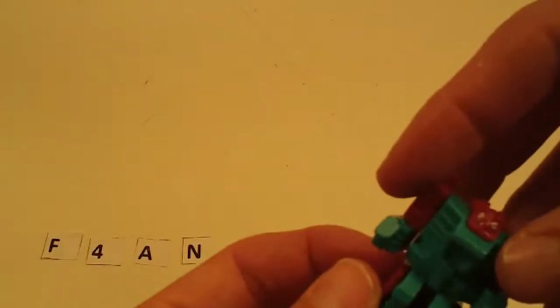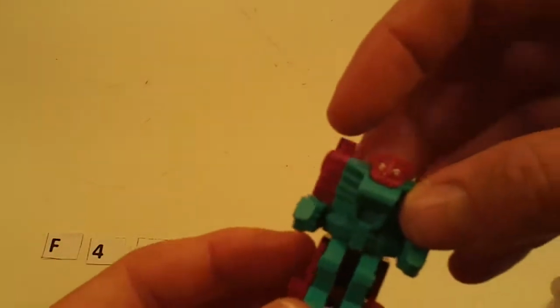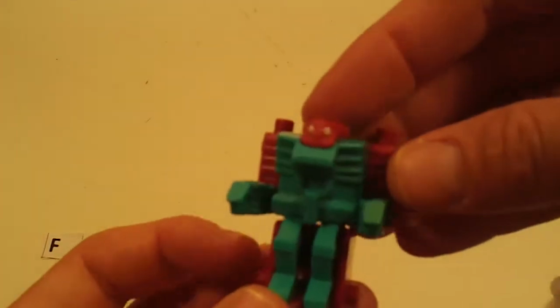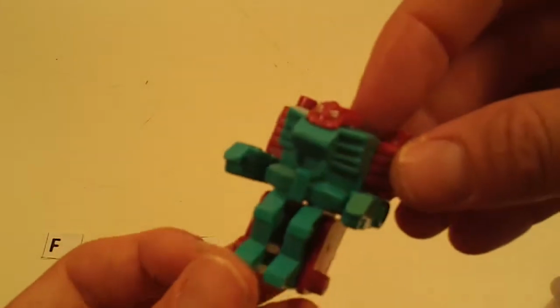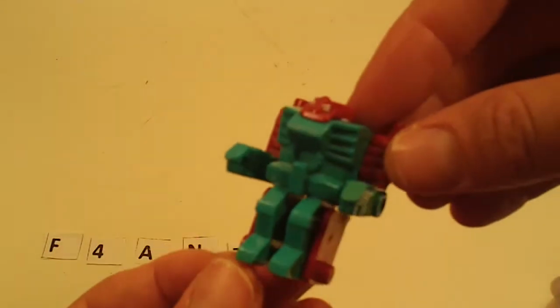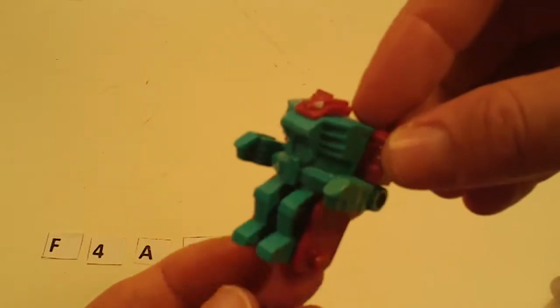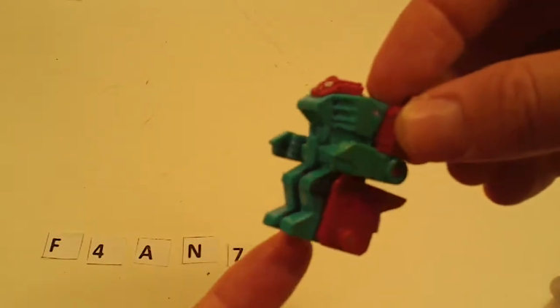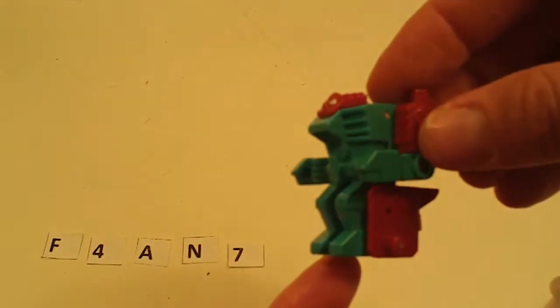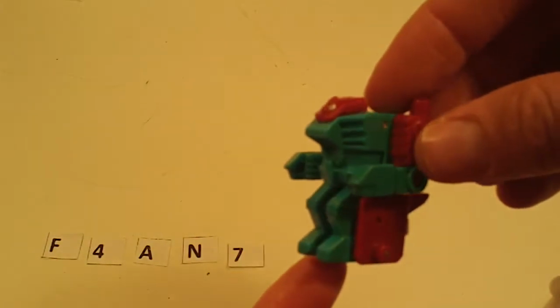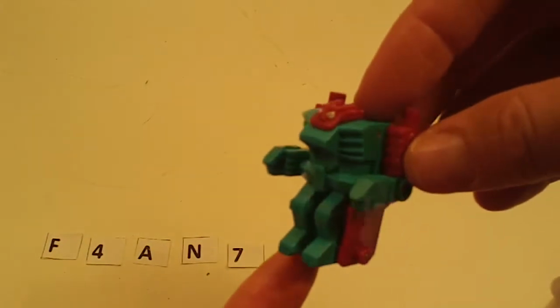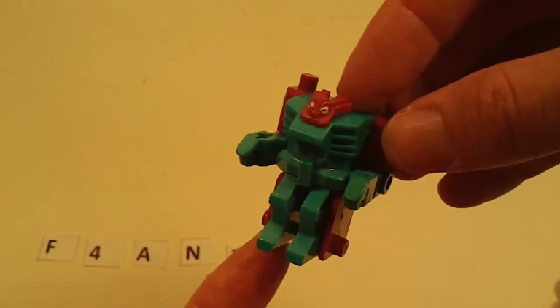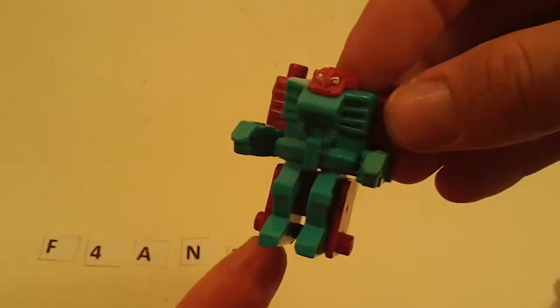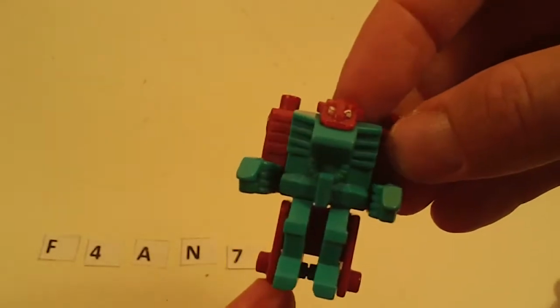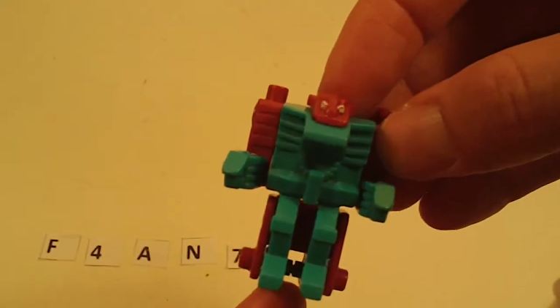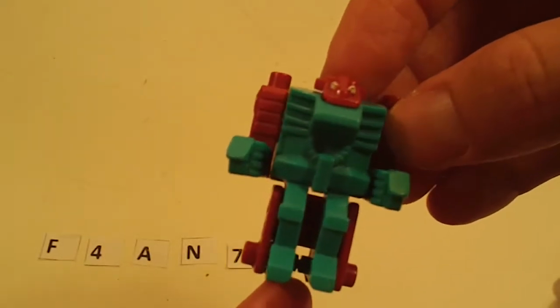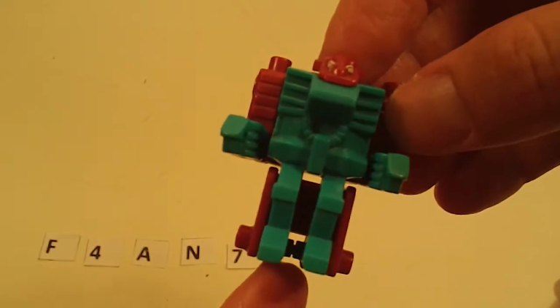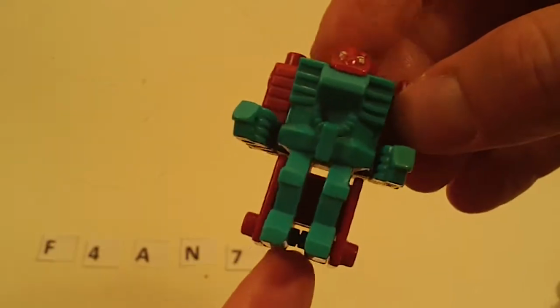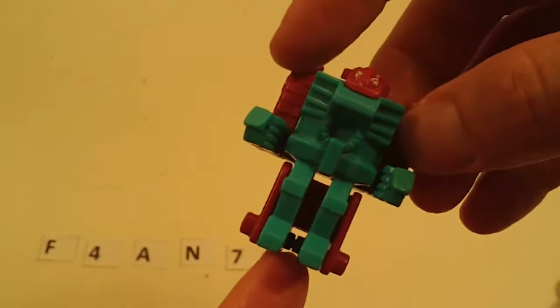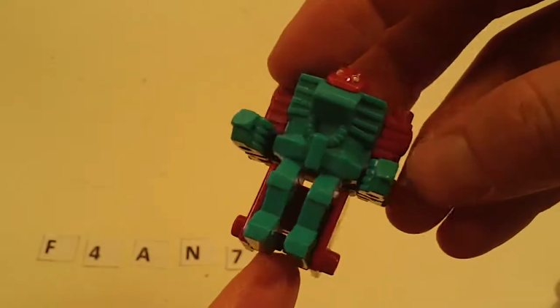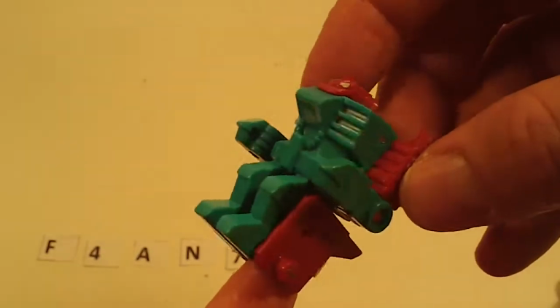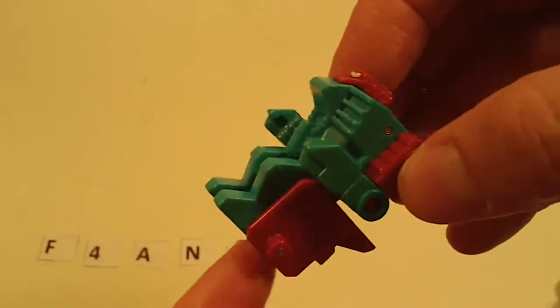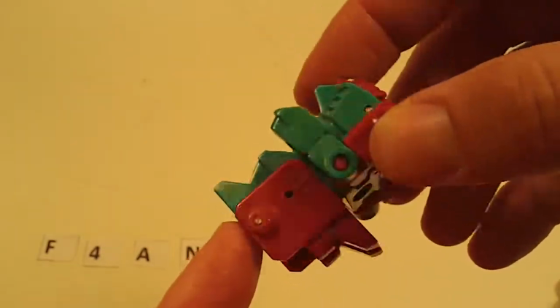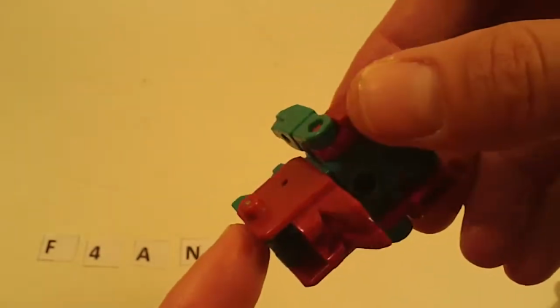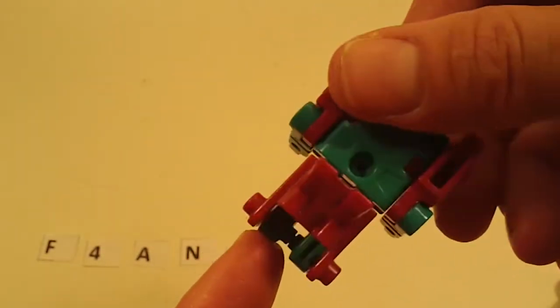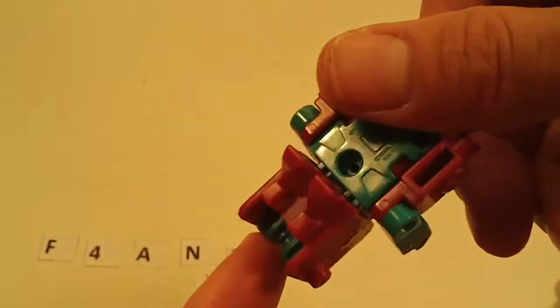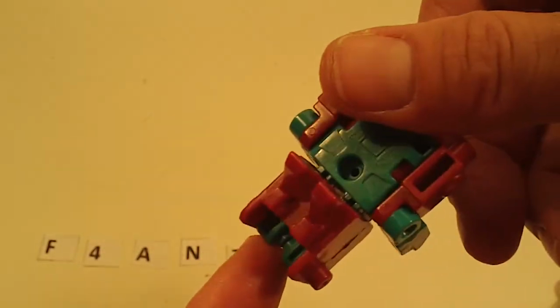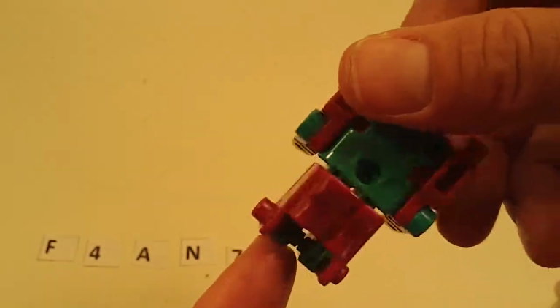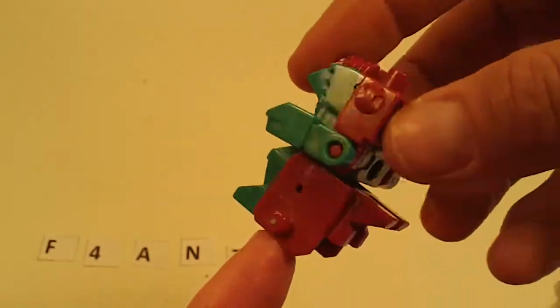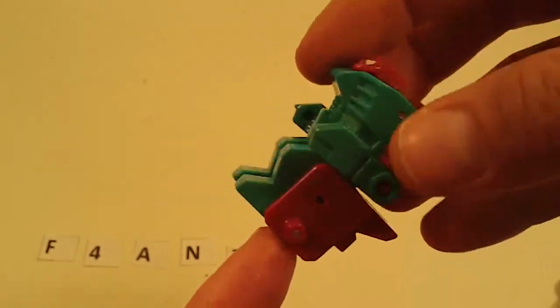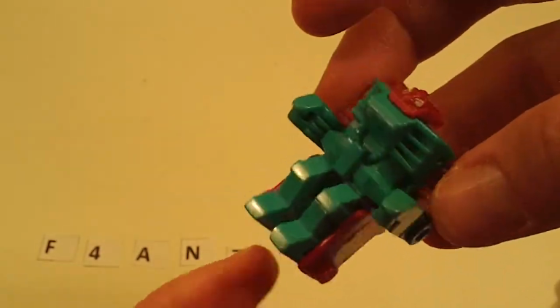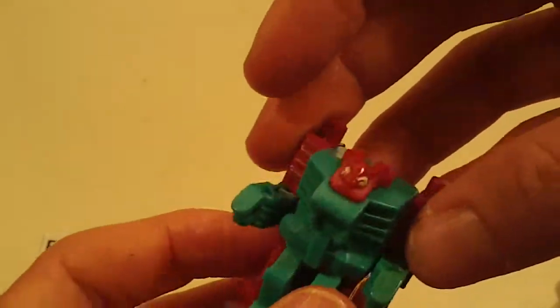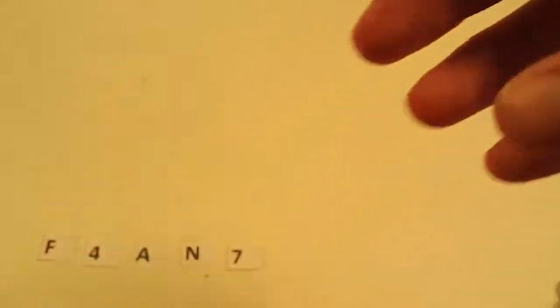I'm not entirely sure who this guy is, but I will by the time I list it. He's in good shape, missing stickers, otherwise nice.